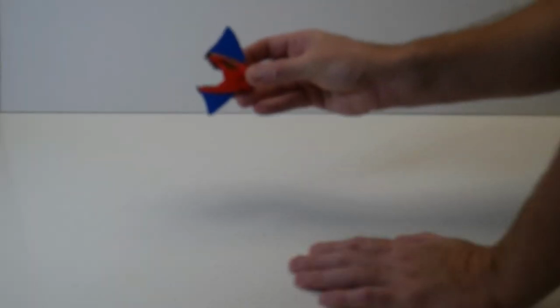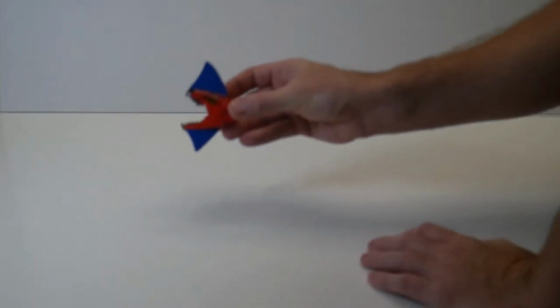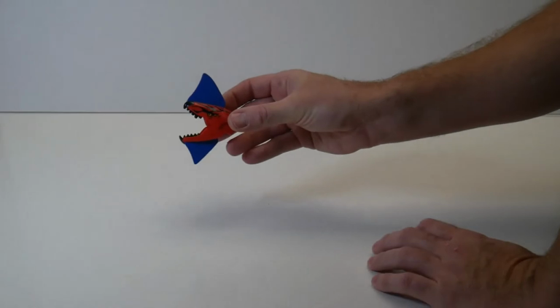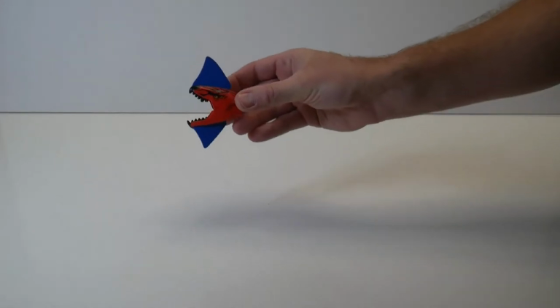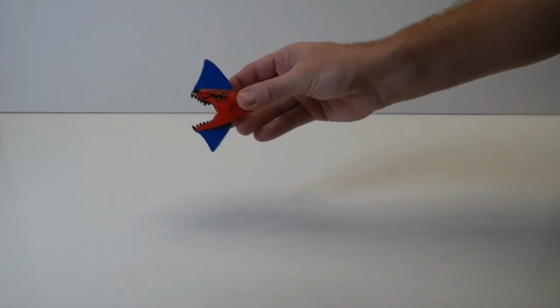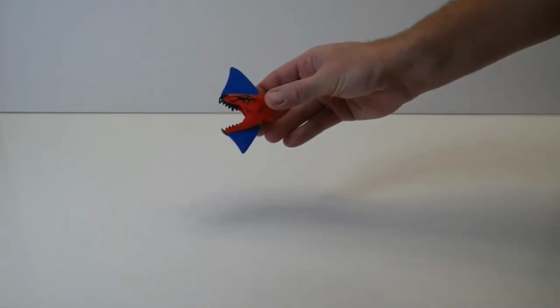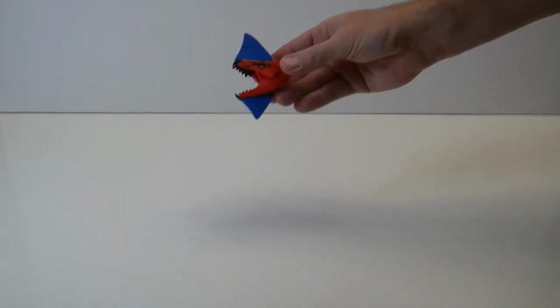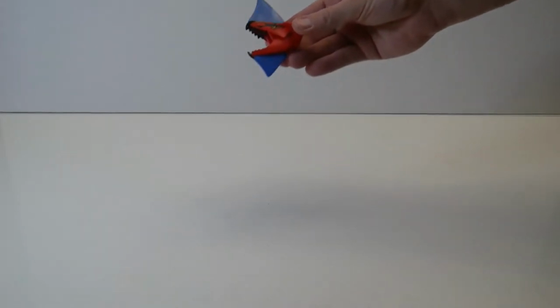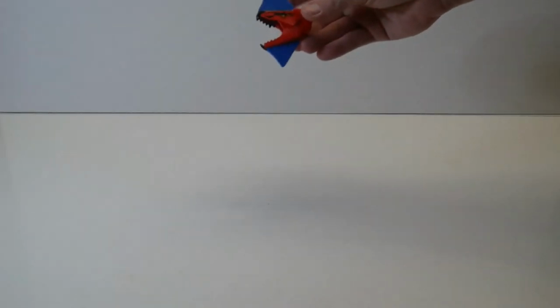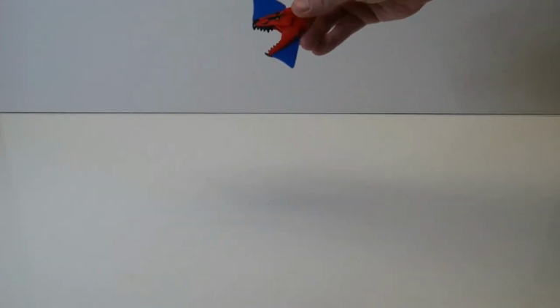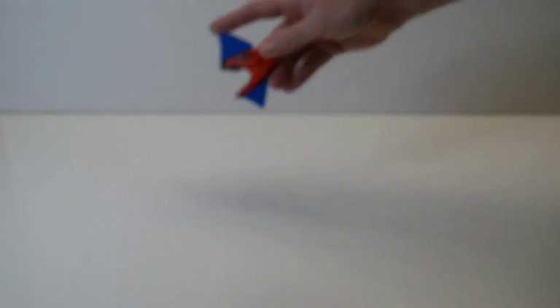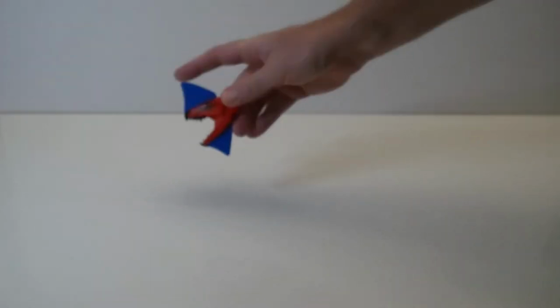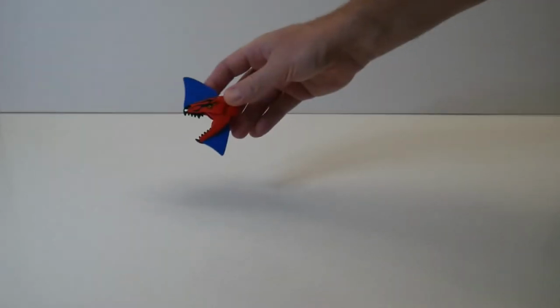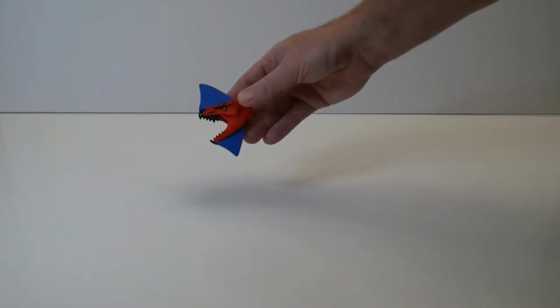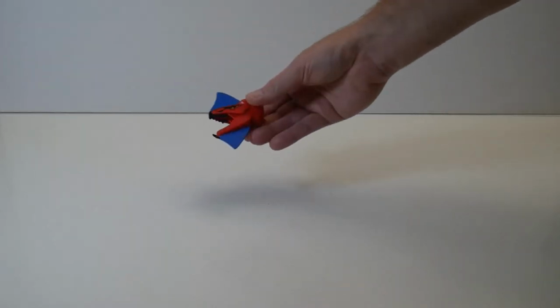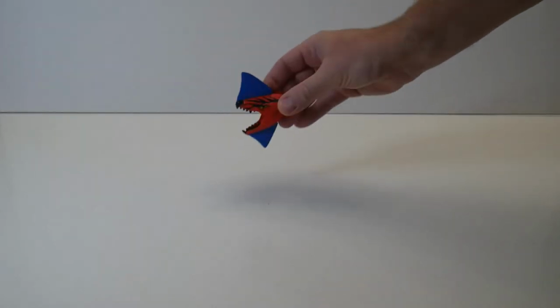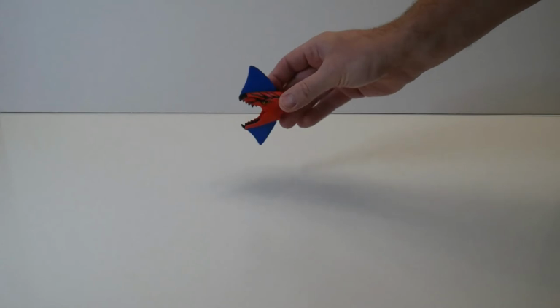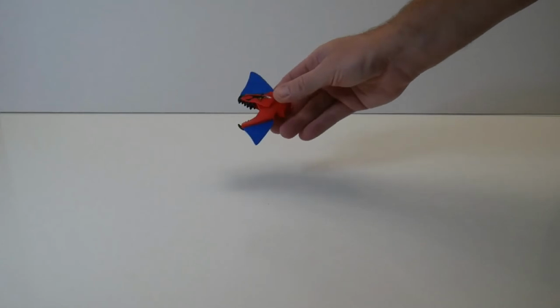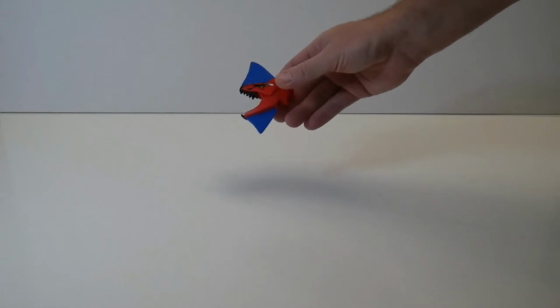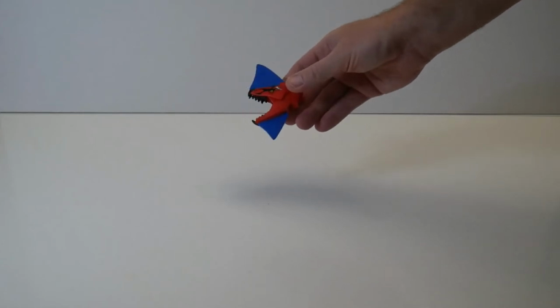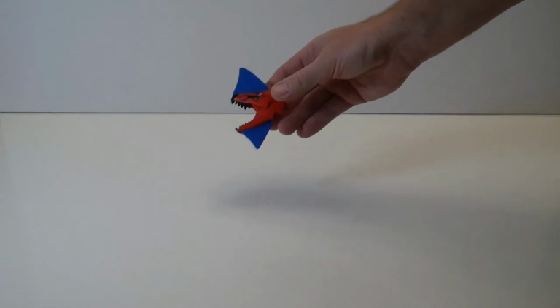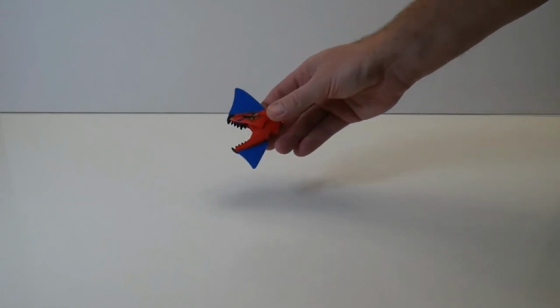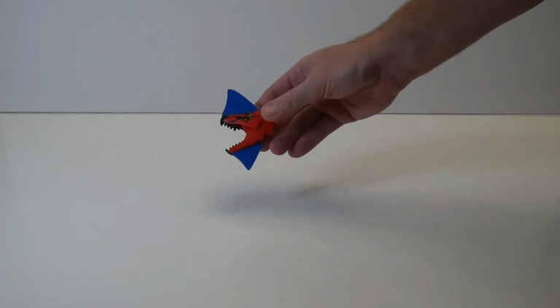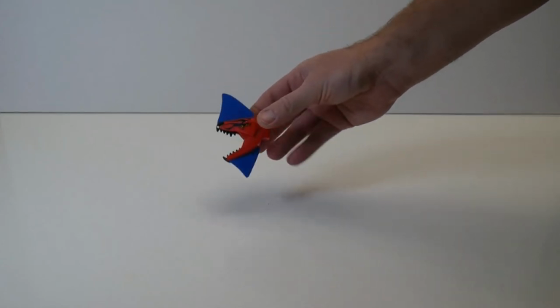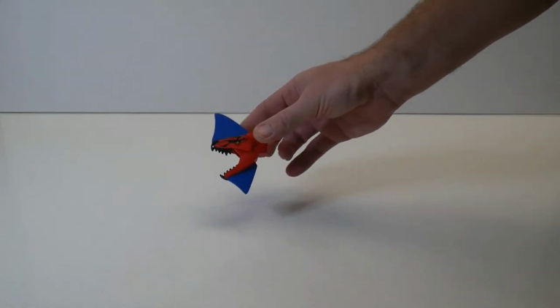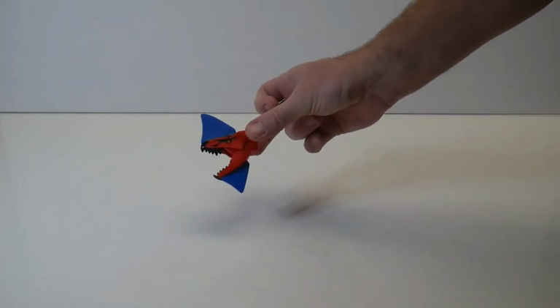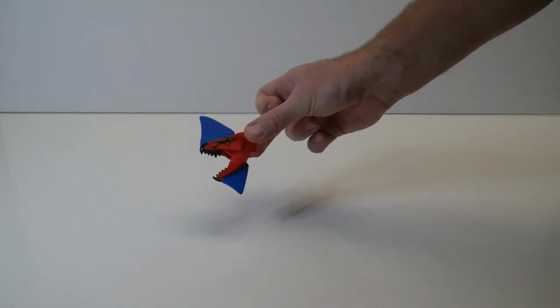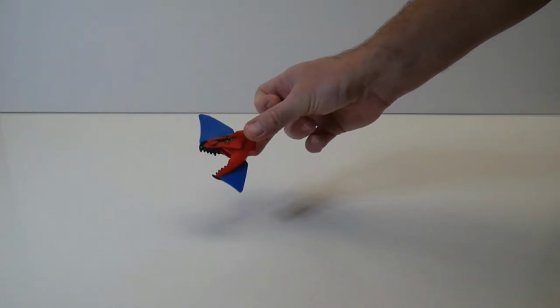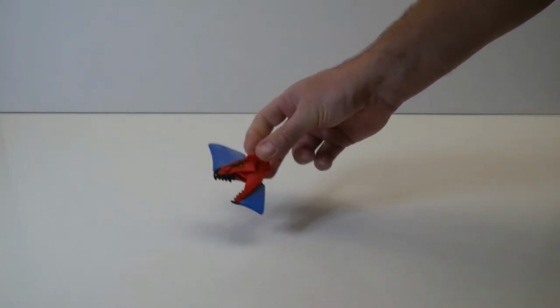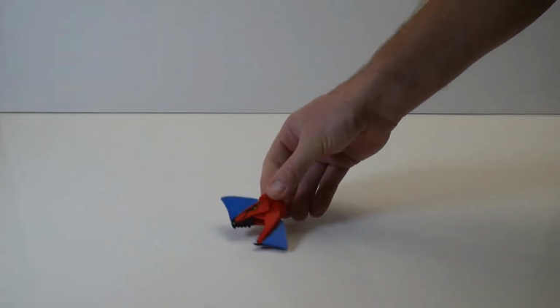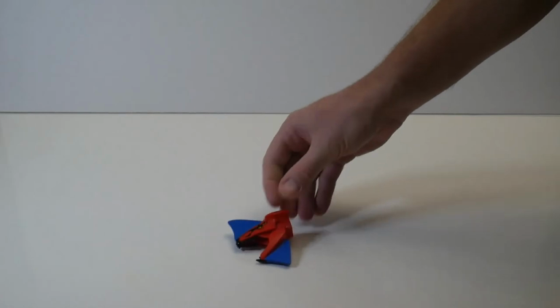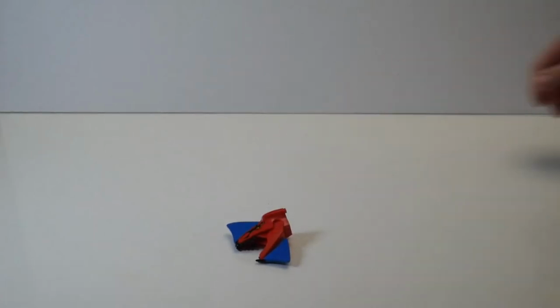The head in this set has these blue sort of sail horn things on the top and bottom, but other than that, I thought it looked an awful lot like the head of a lizard, so I figured I'd make a lizard.